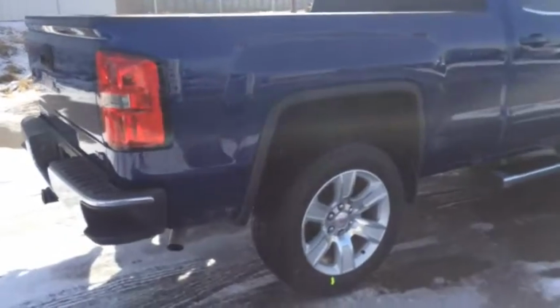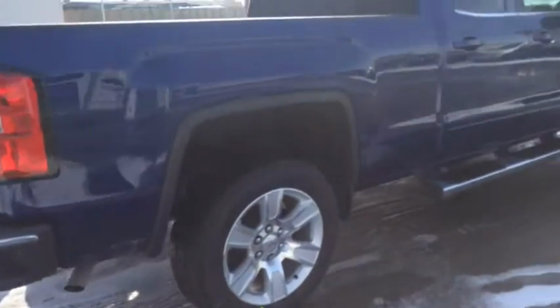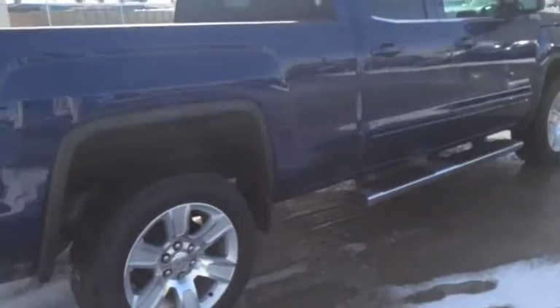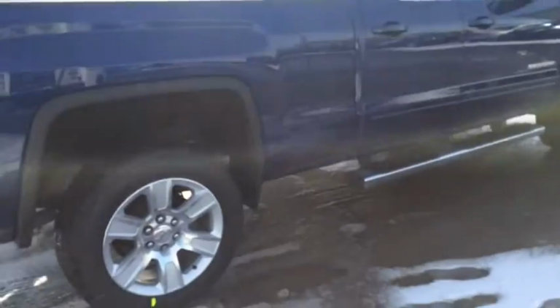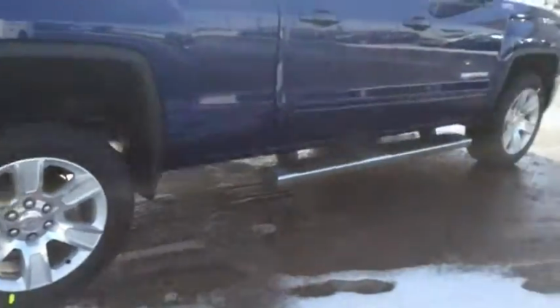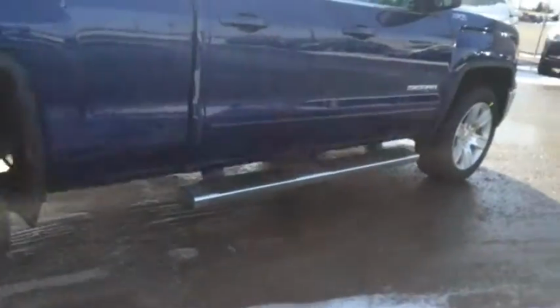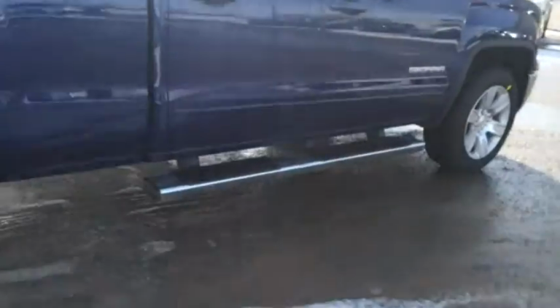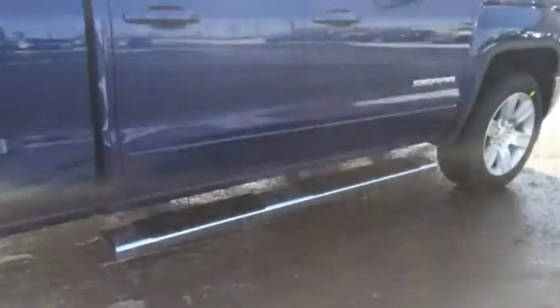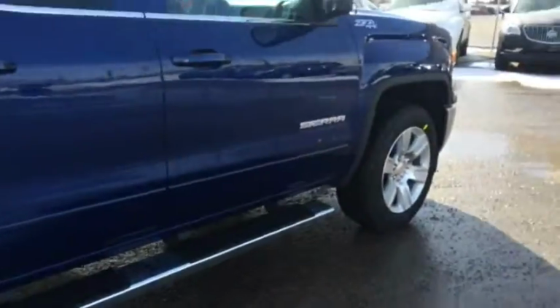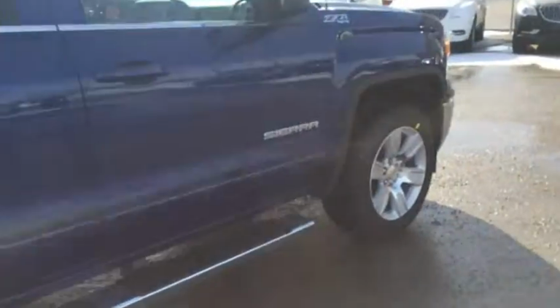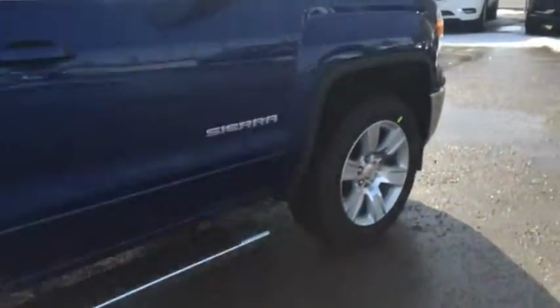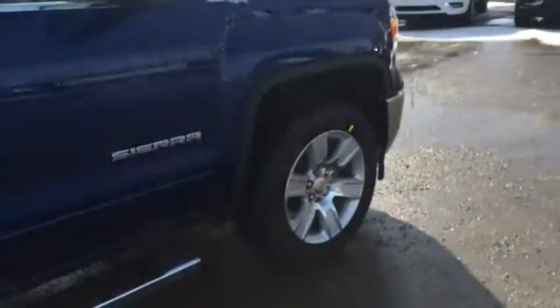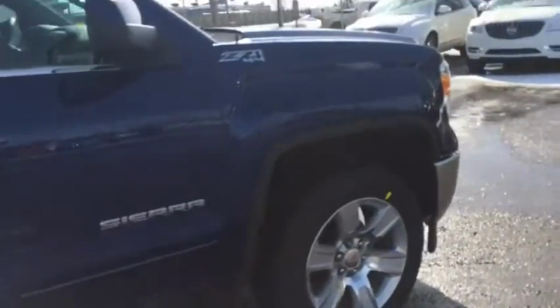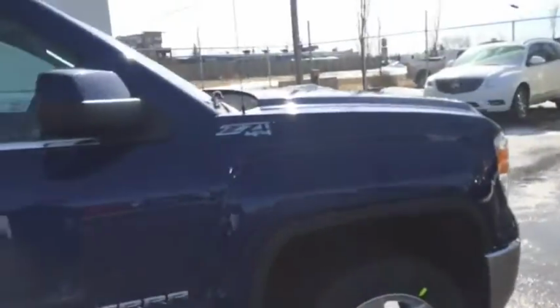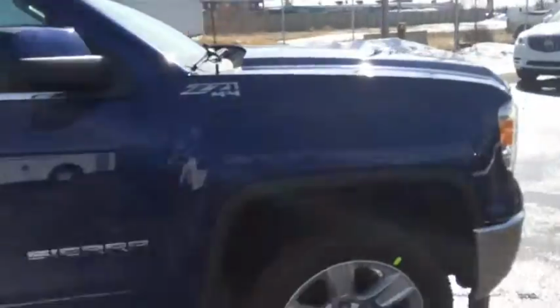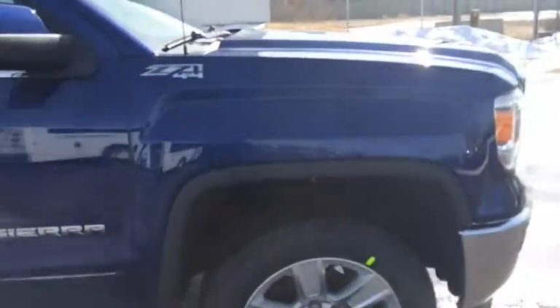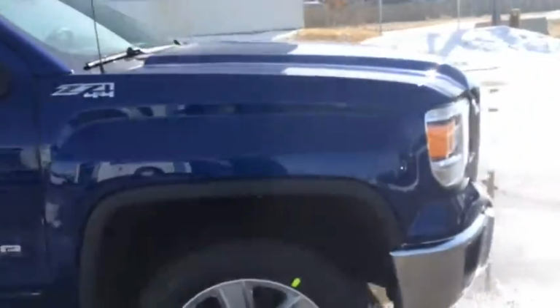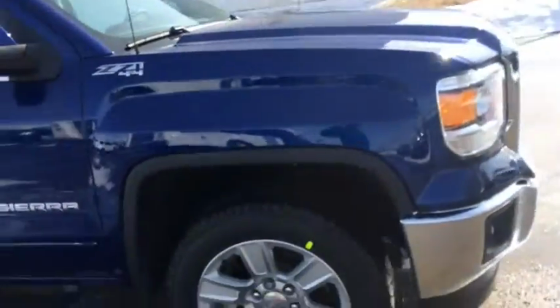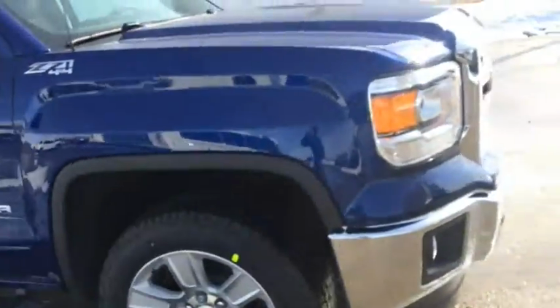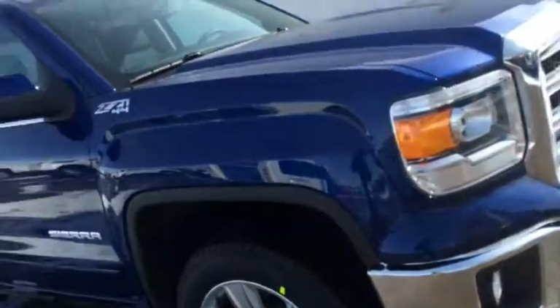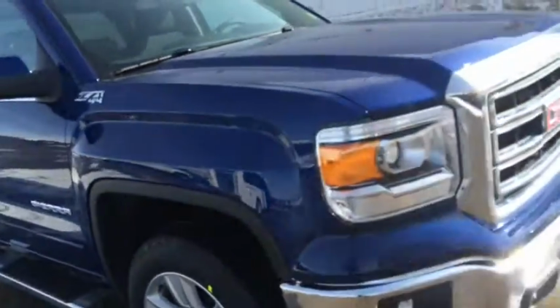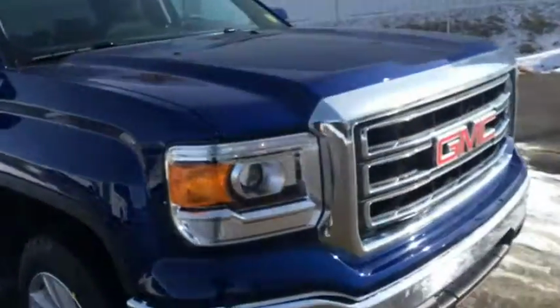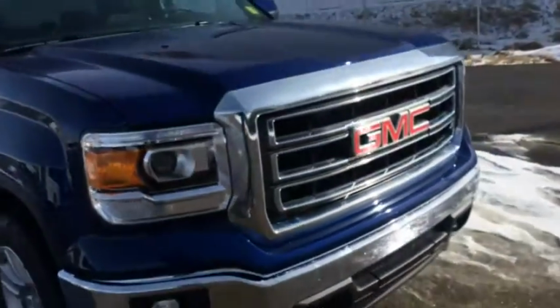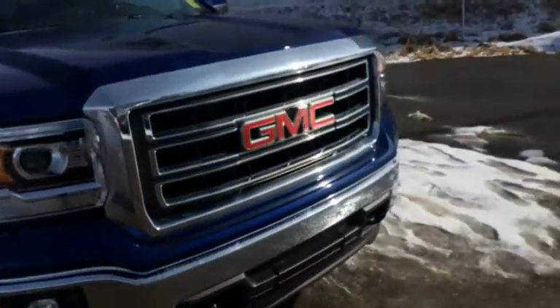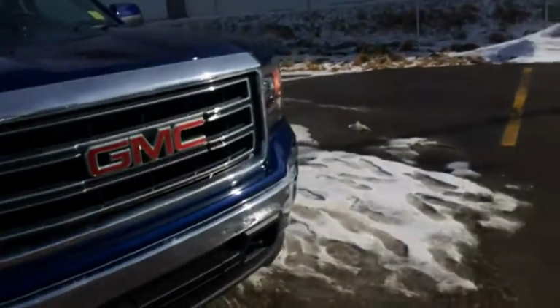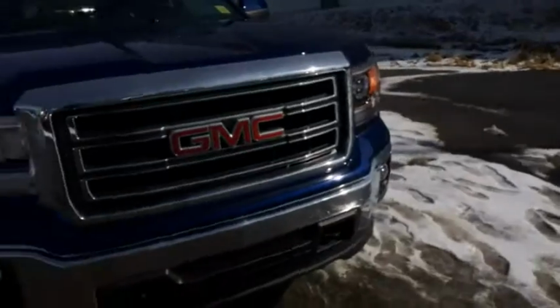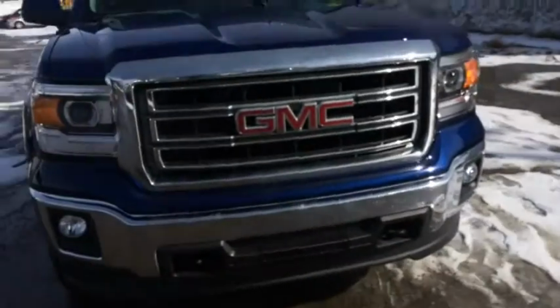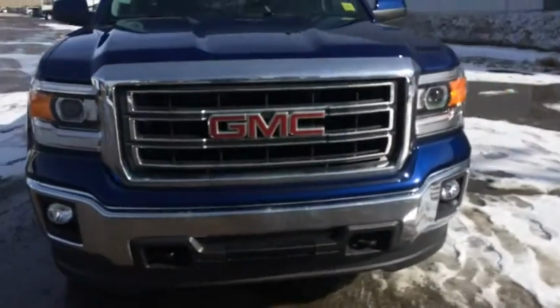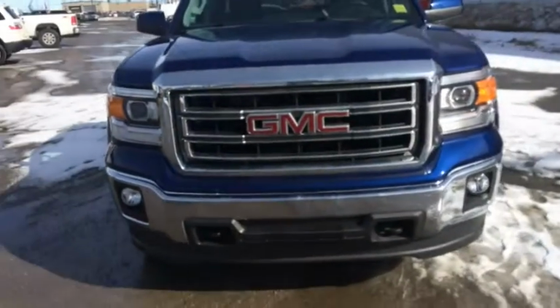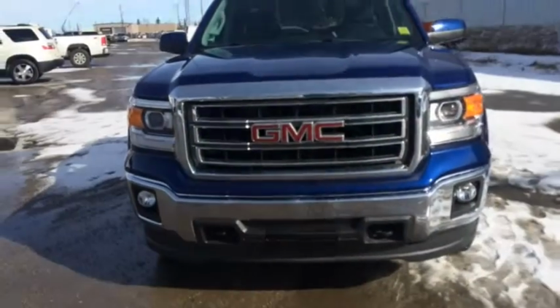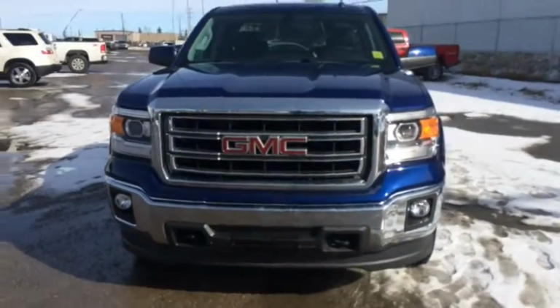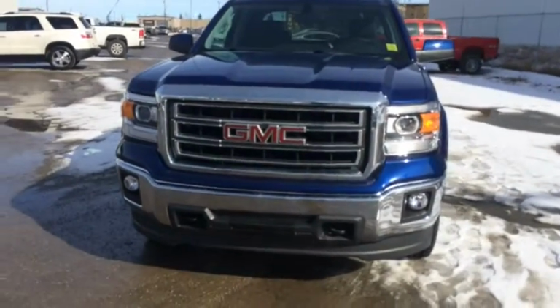This GMC Sierra SLE features 18-inch machined aluminum wheels, a Z71 off-road package, and a 5.3 liter V8 engine. So come down to Davis Chevrolet today in Airdrie and take this for a test drive.